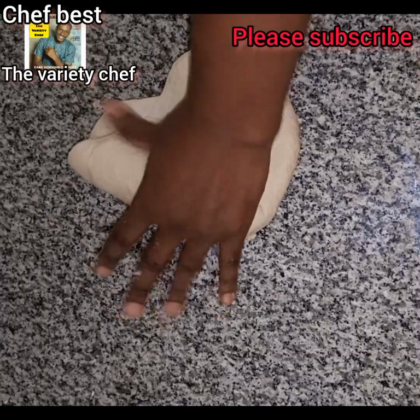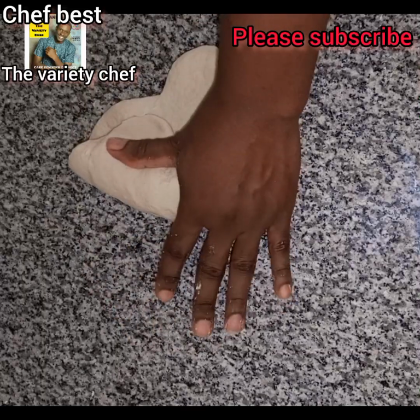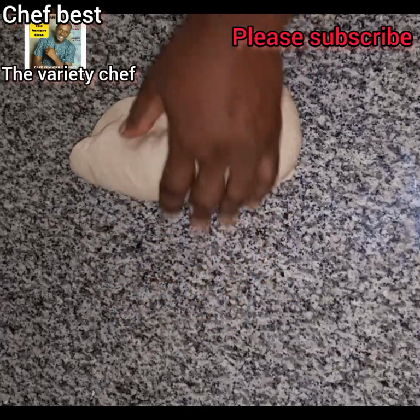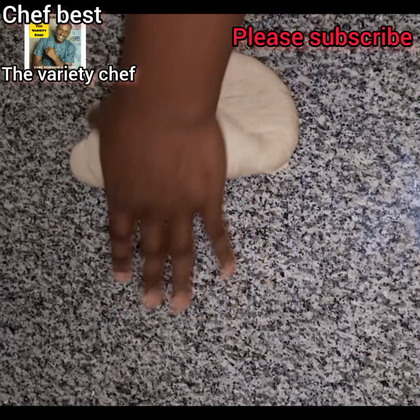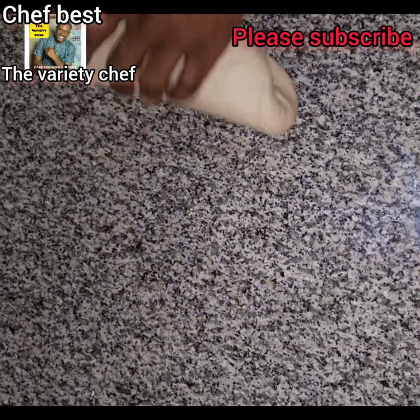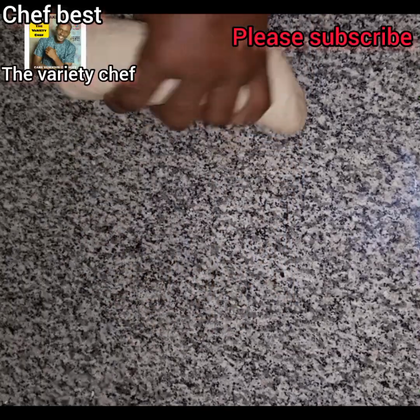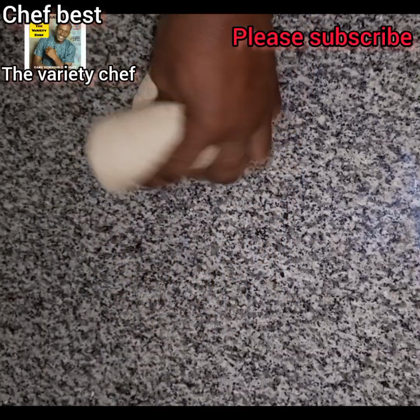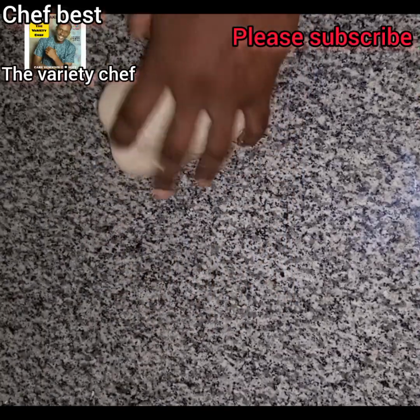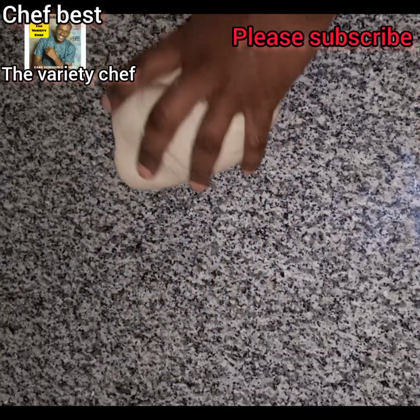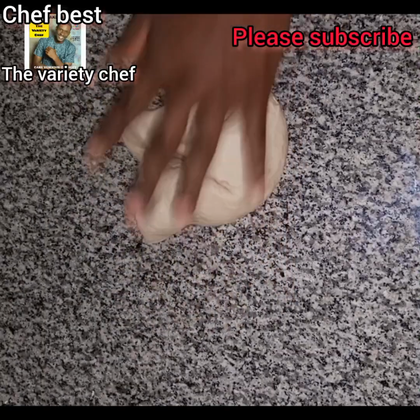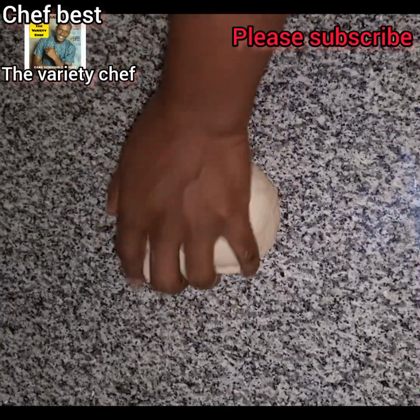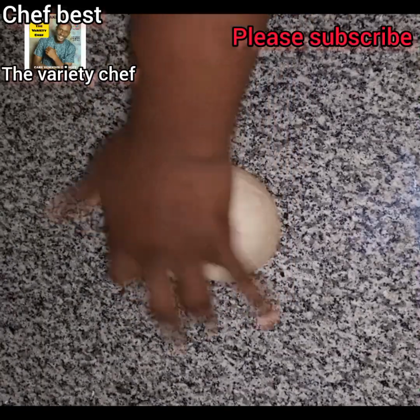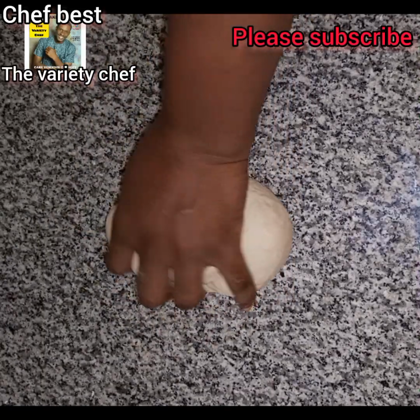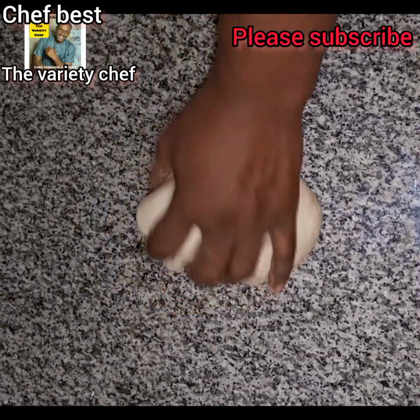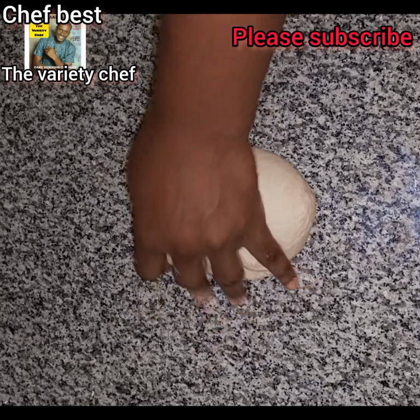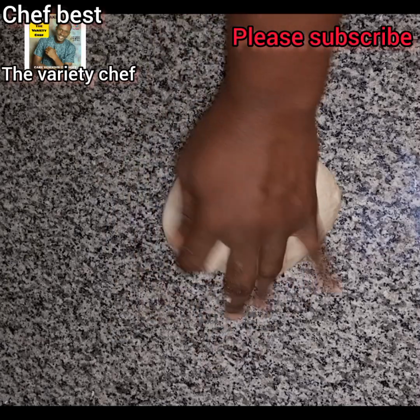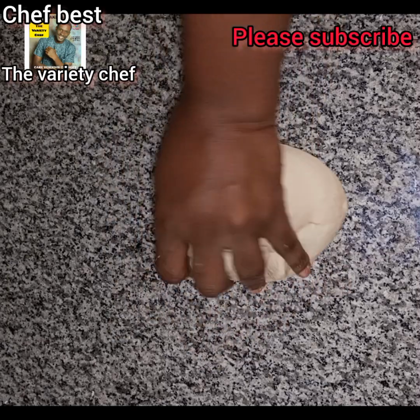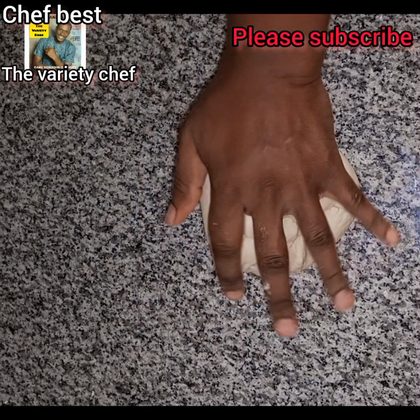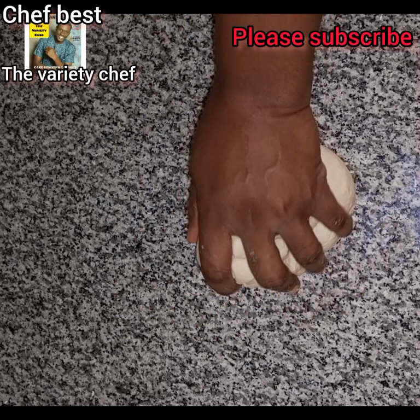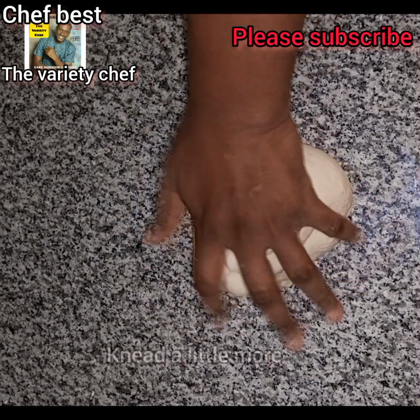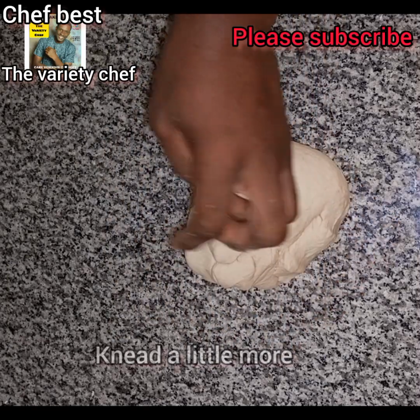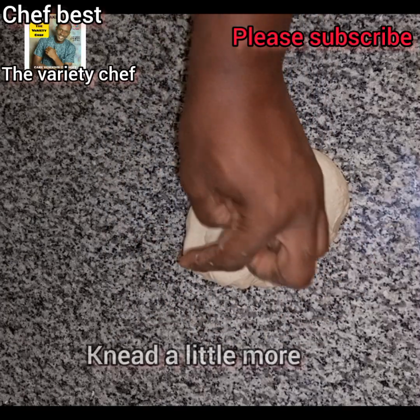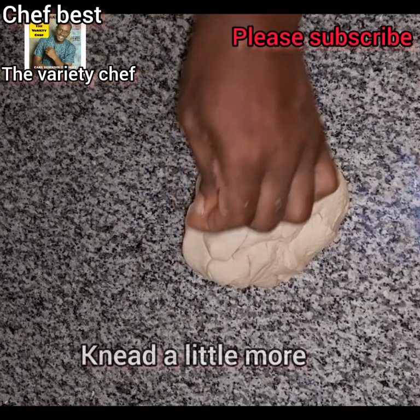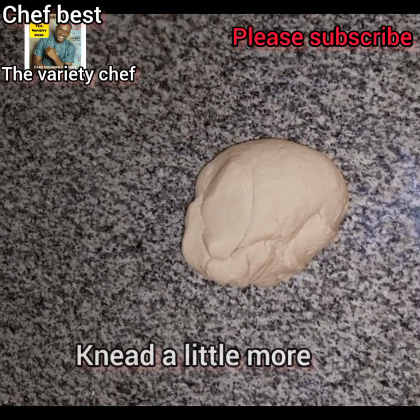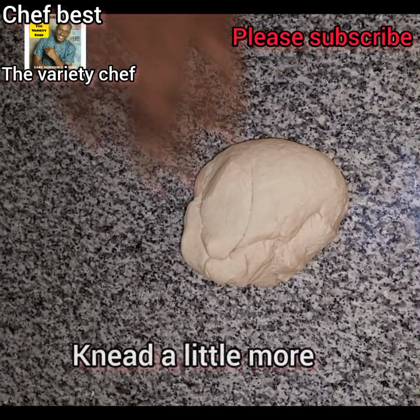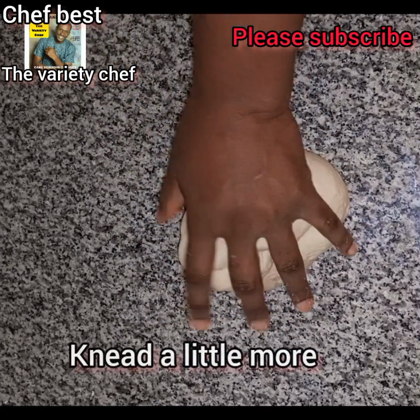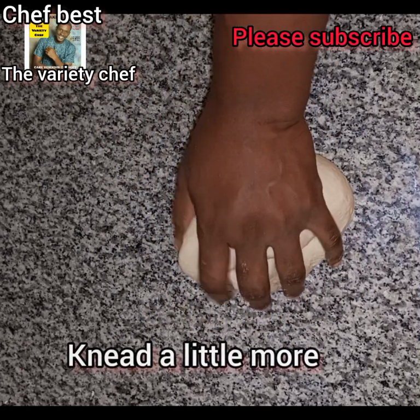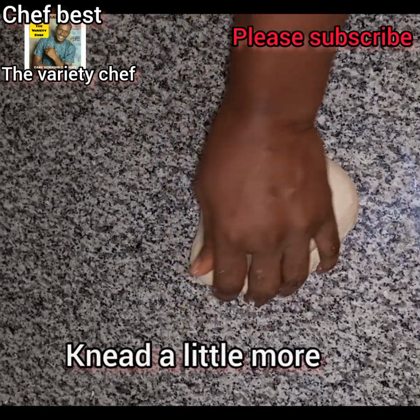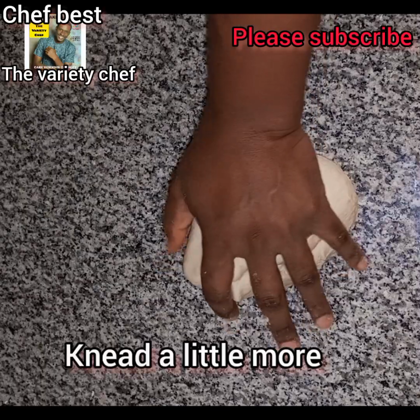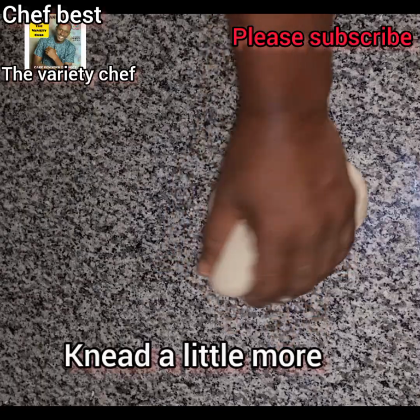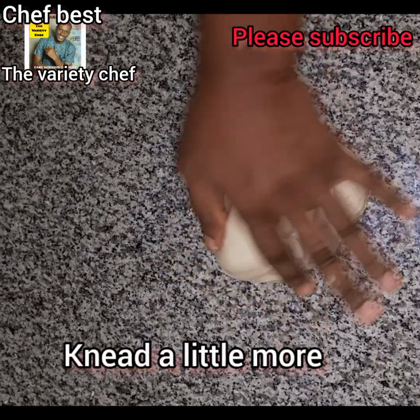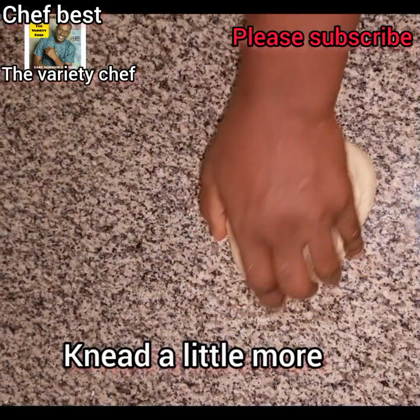After the roll and heat method, you are going to knead the dough a little more. You bring the dough together and knead it a little more time.